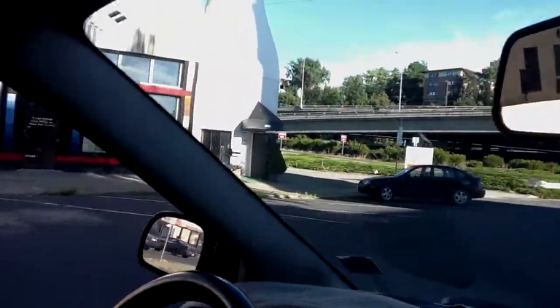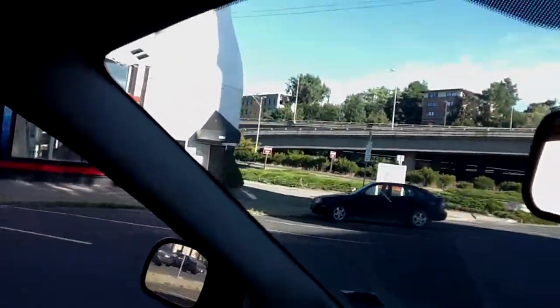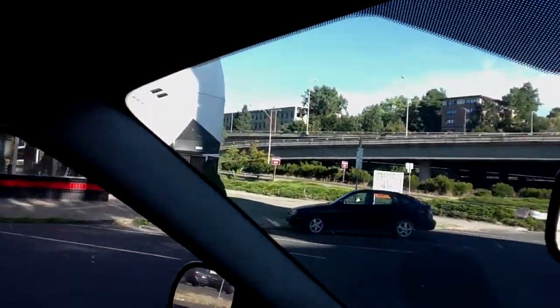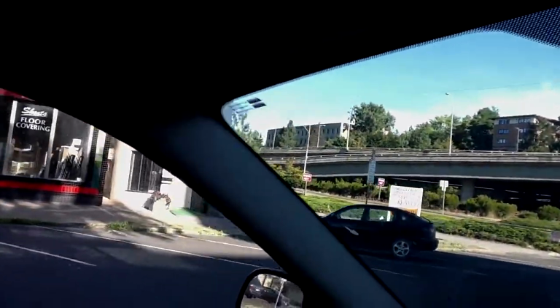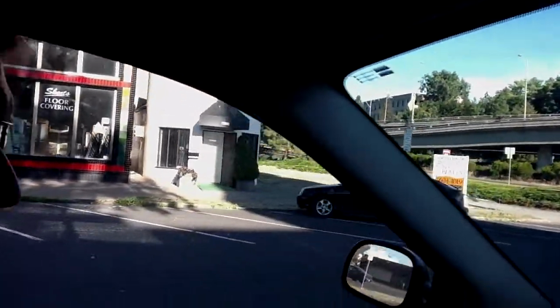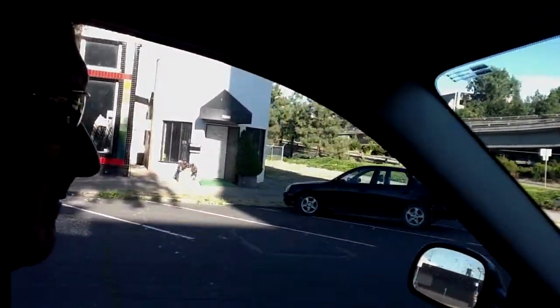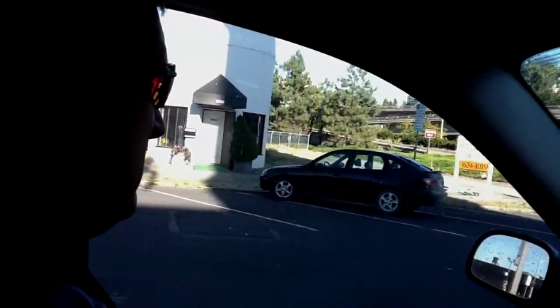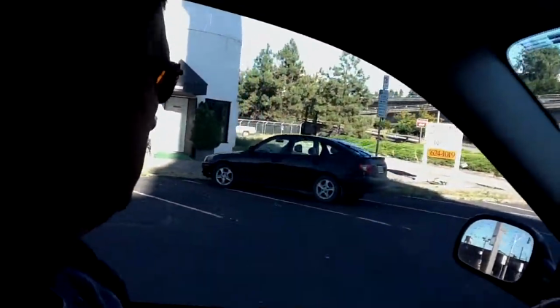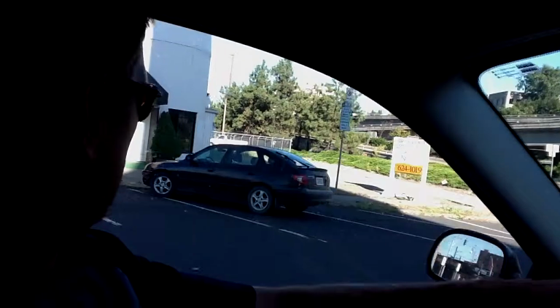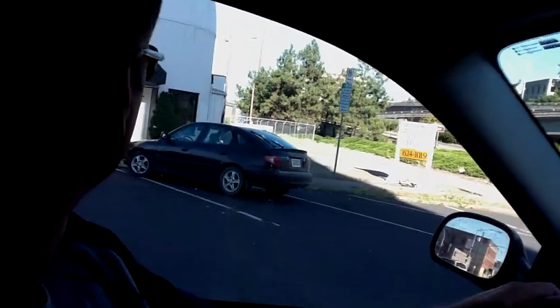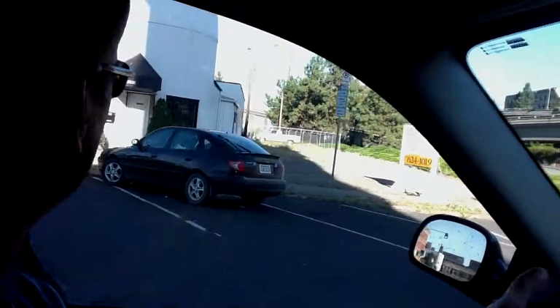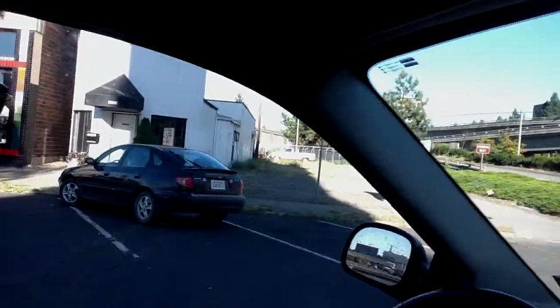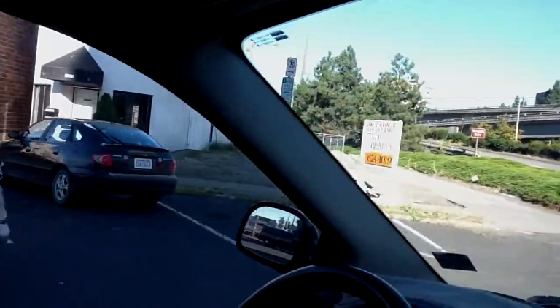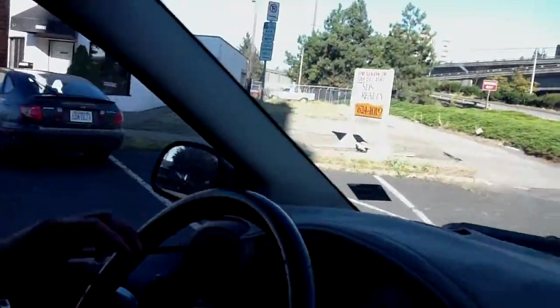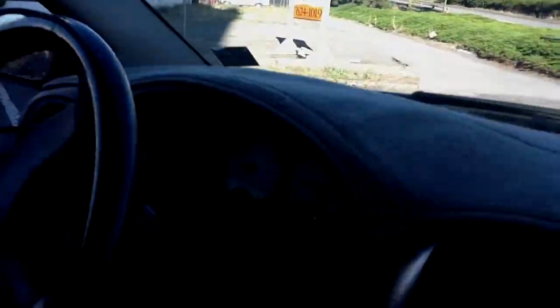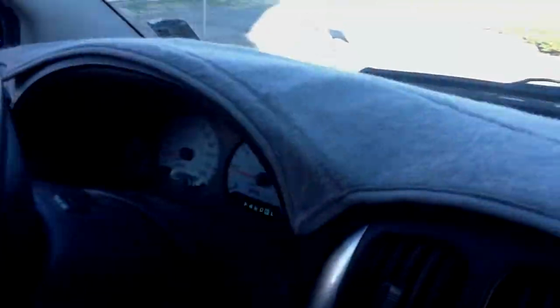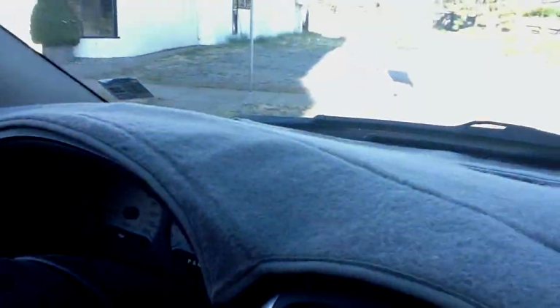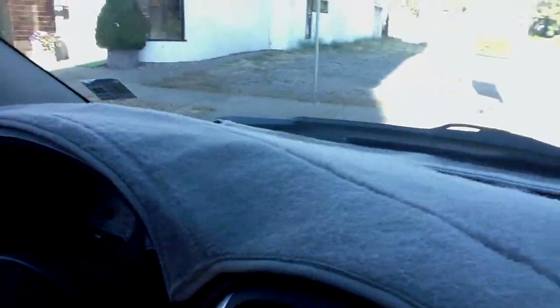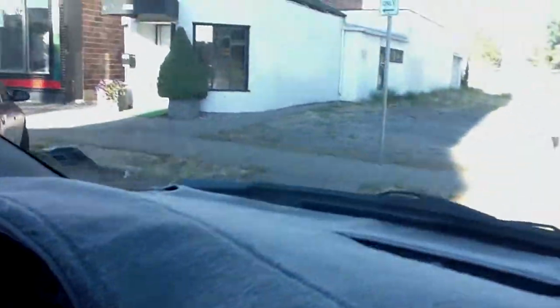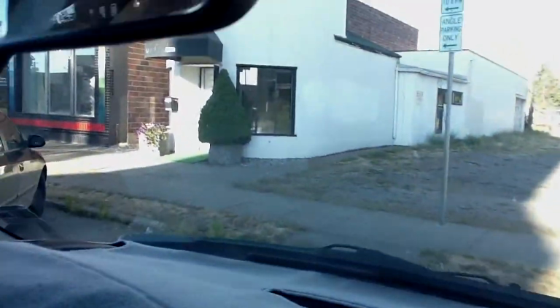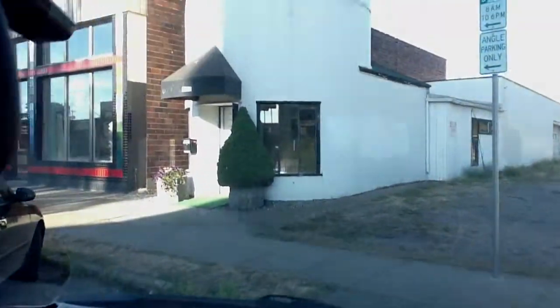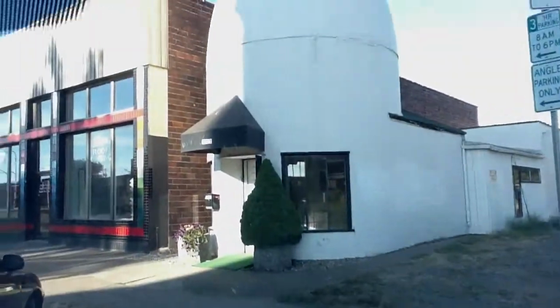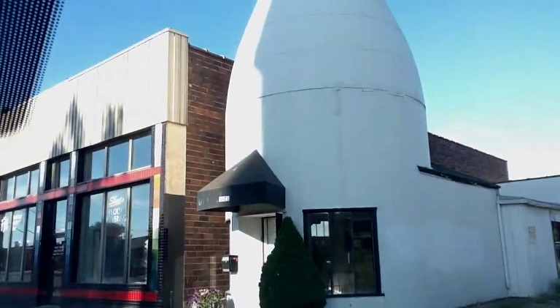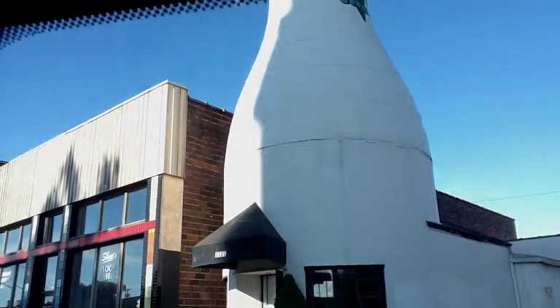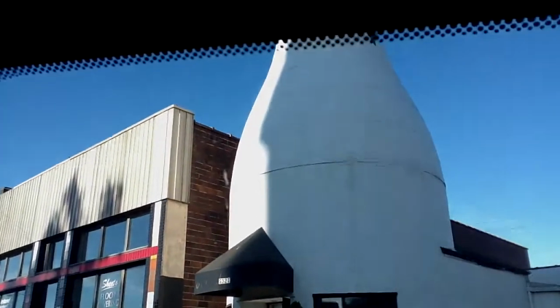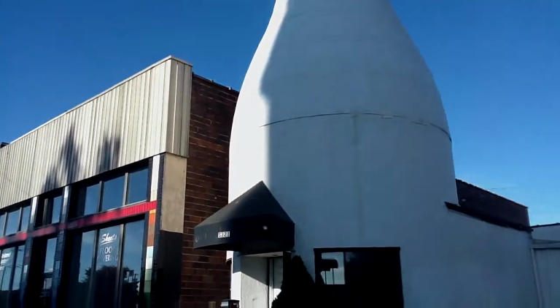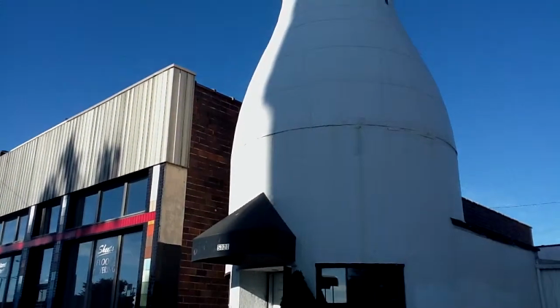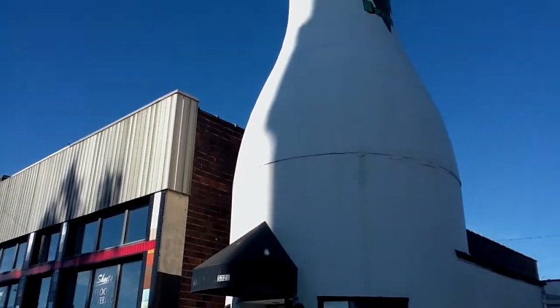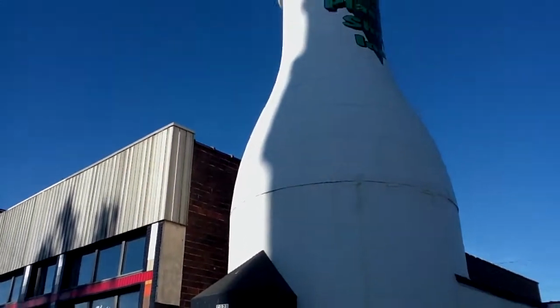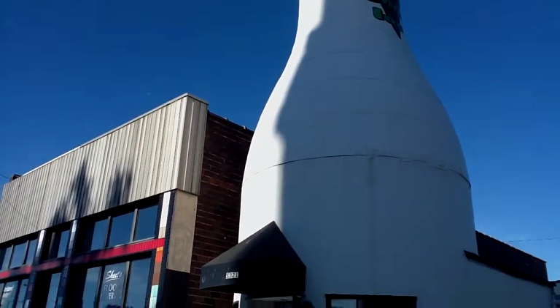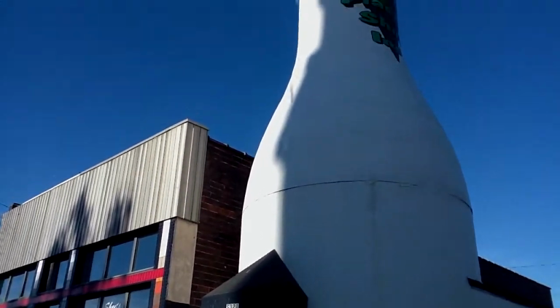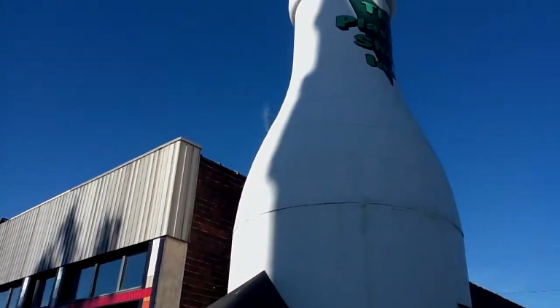So there it is. It's a Milk Bottle — the Bedroa Milk Bottle — about 99 feet north. It's on the National Register of Historic Places, and is a favorite and familiar landmark in Spokane.